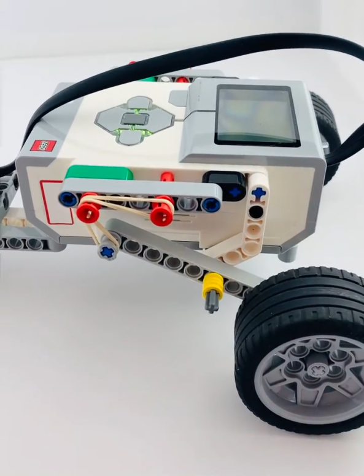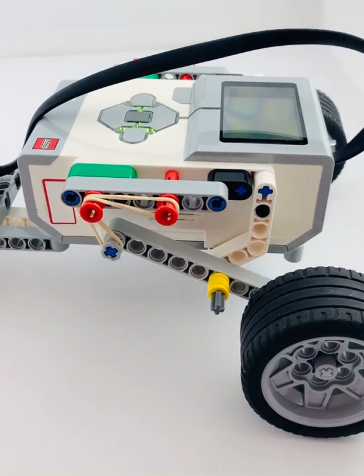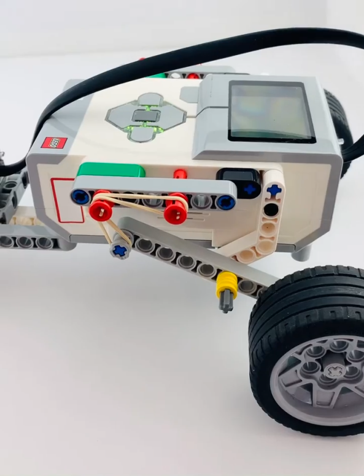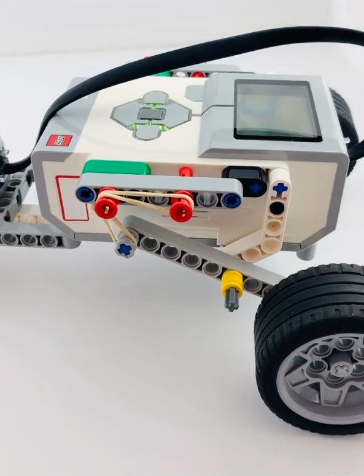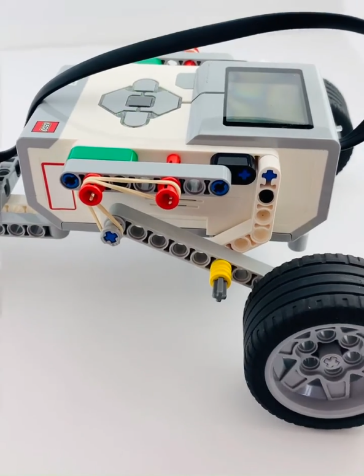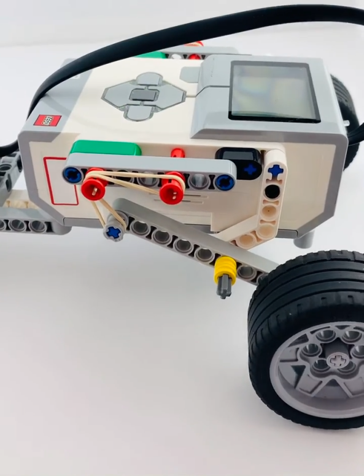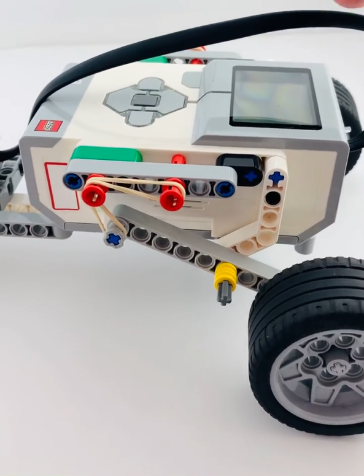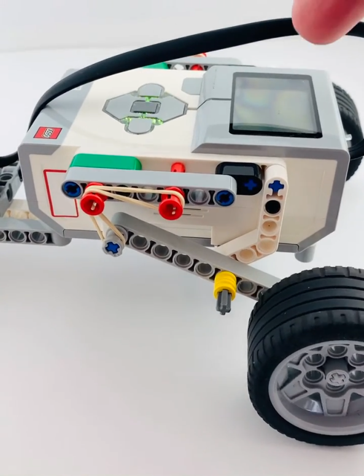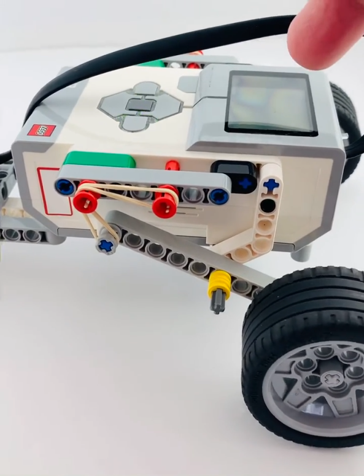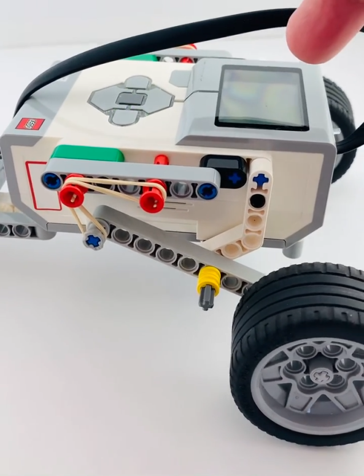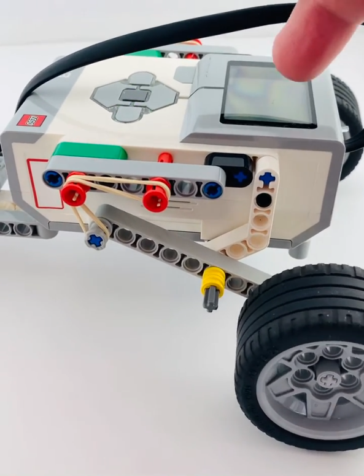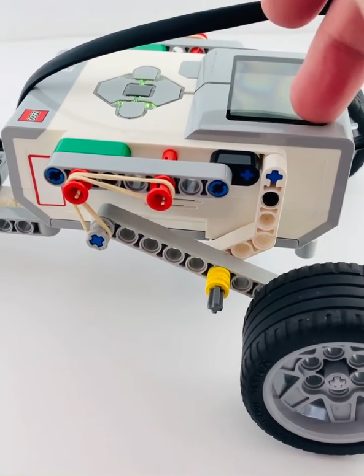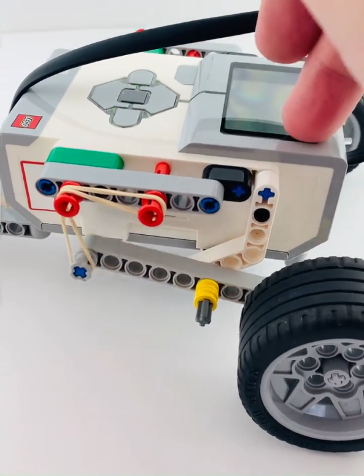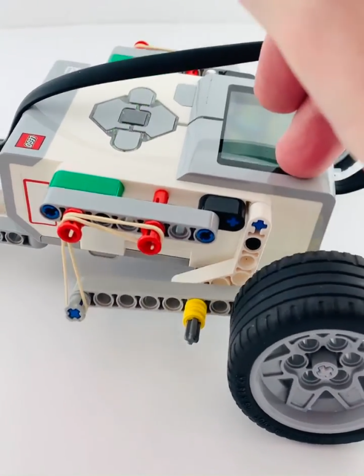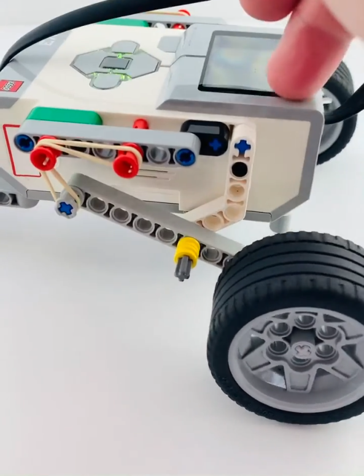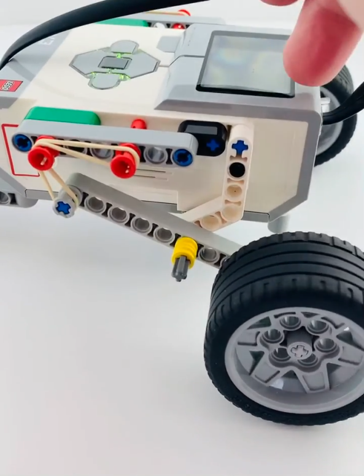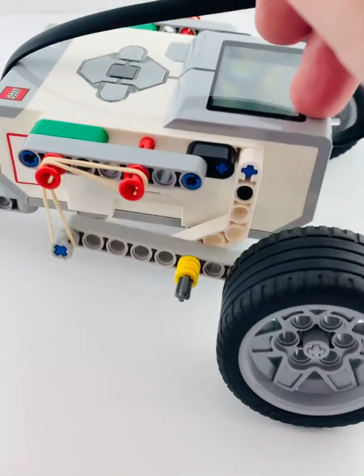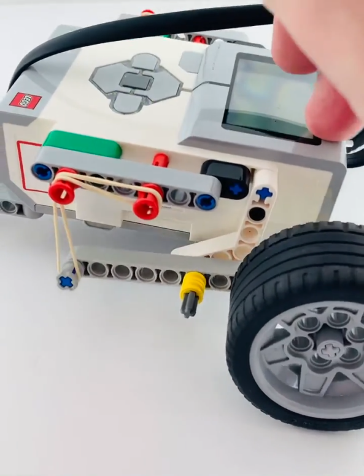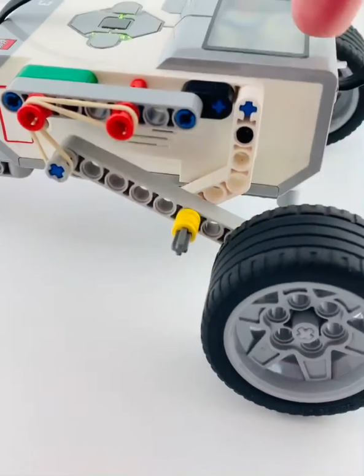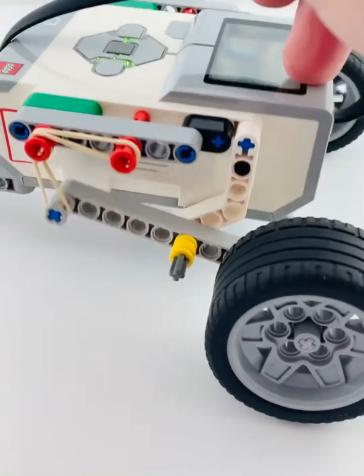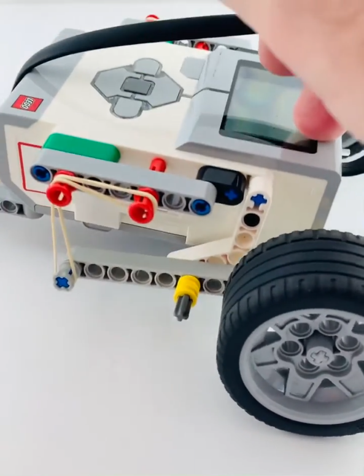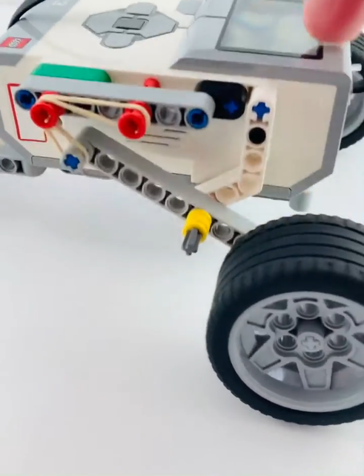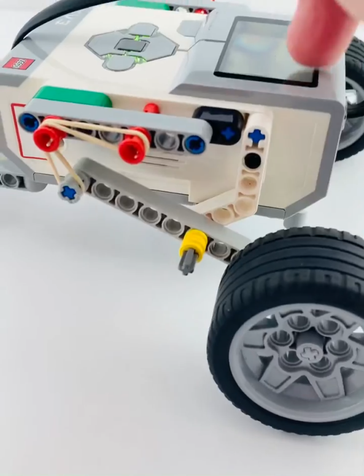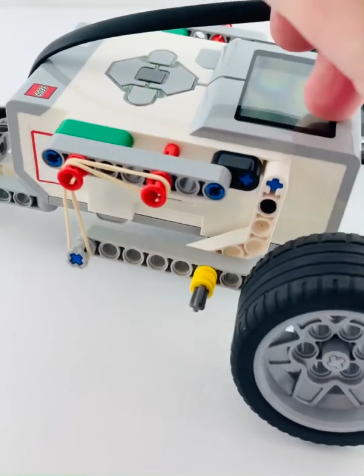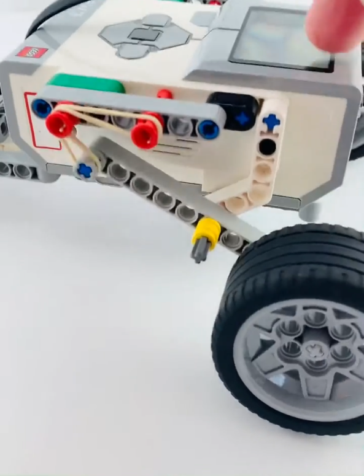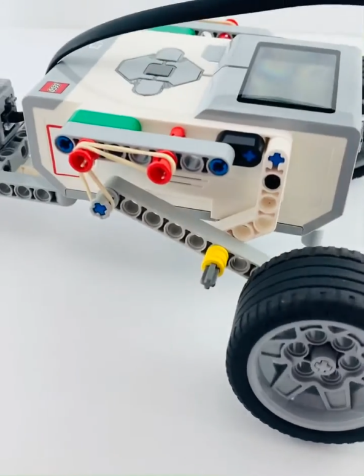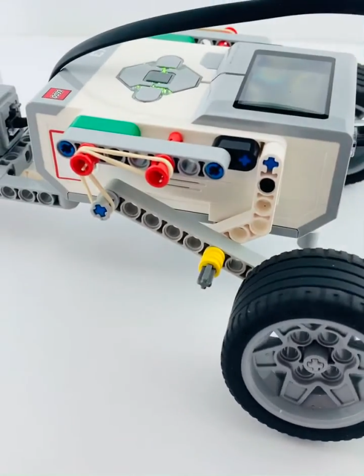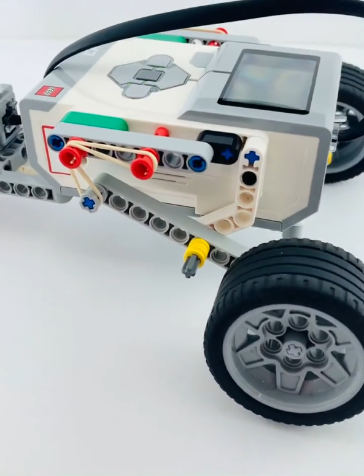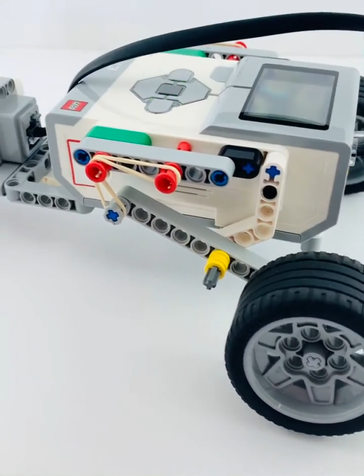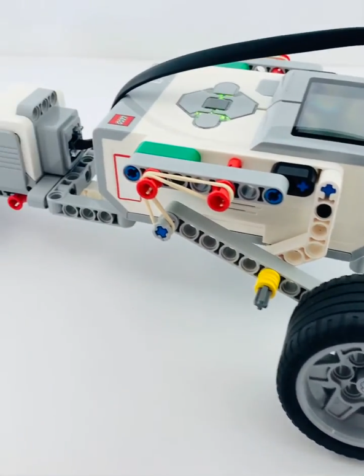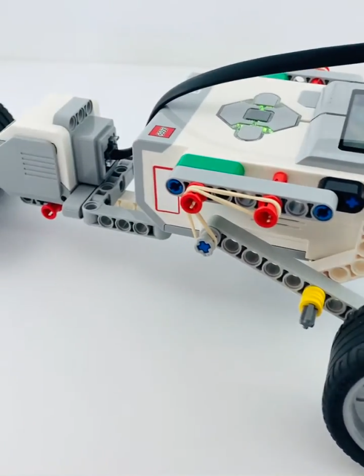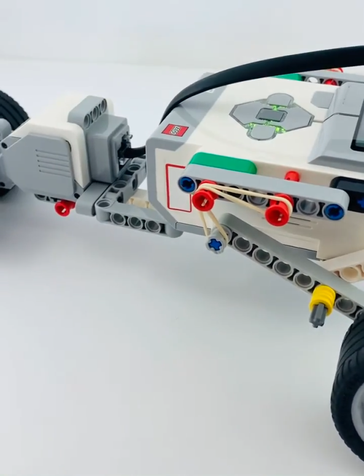Fire this up, just going slow, you can see here we've got really nice movement, lots of bounce with this particular setup.